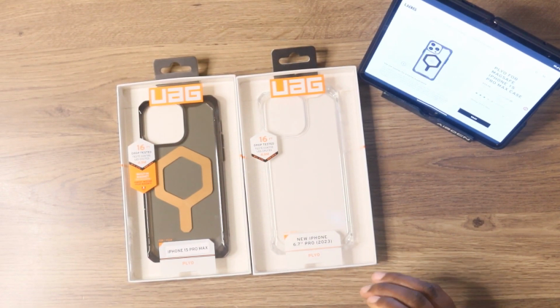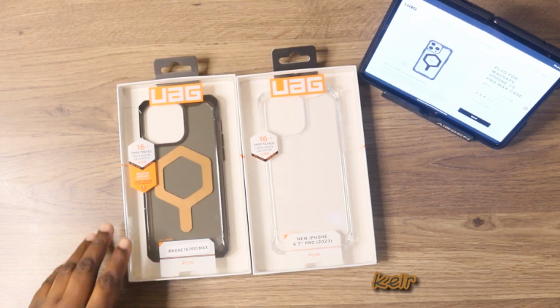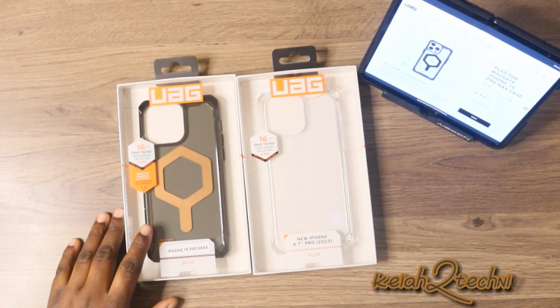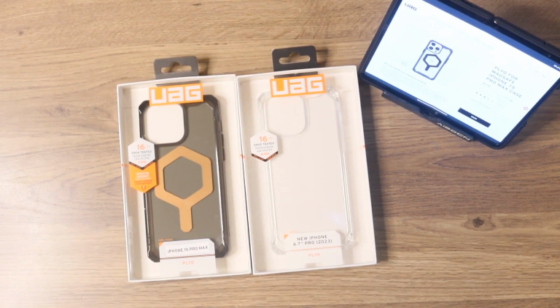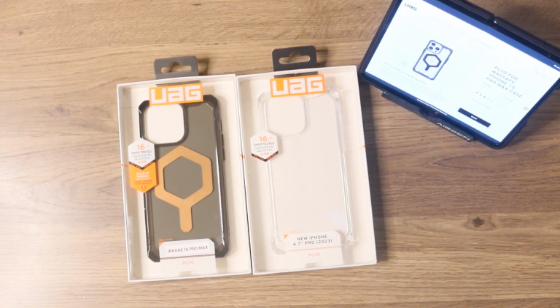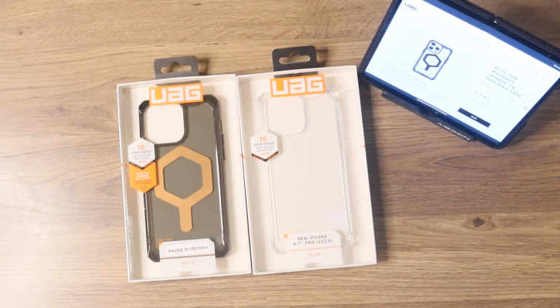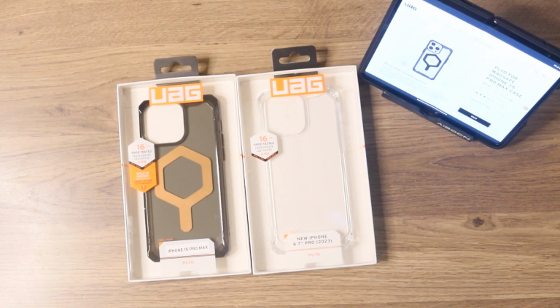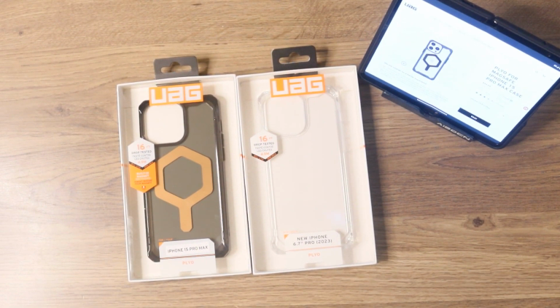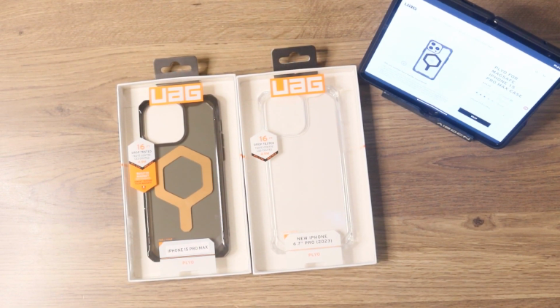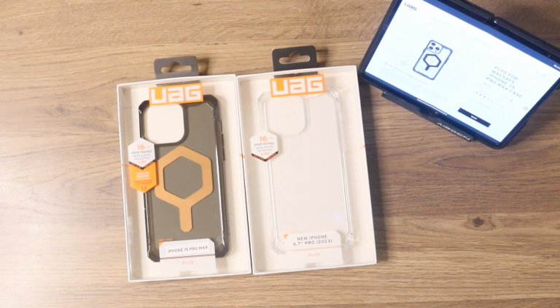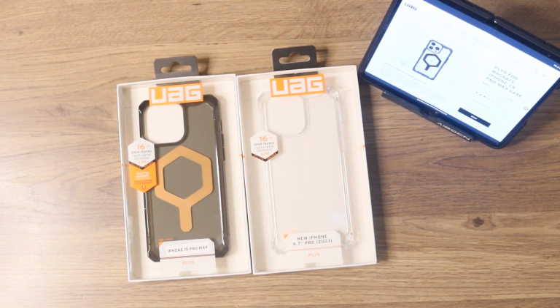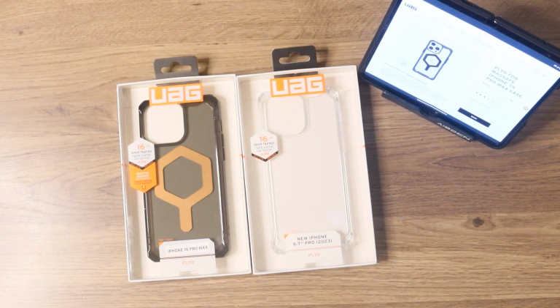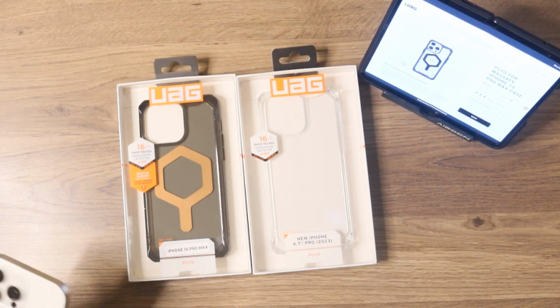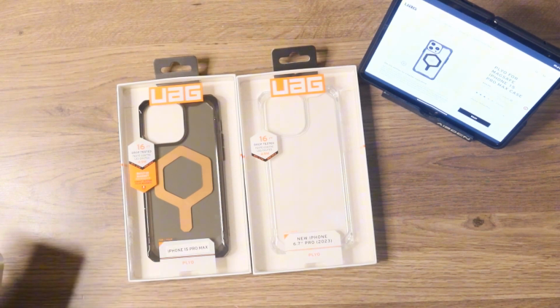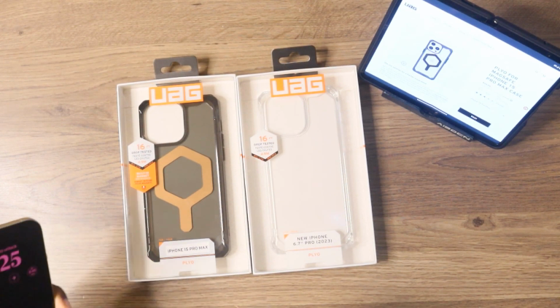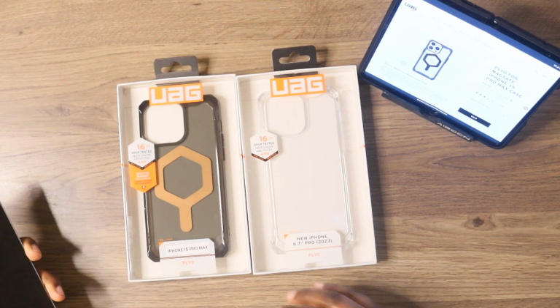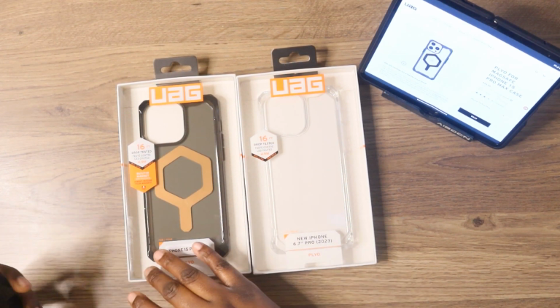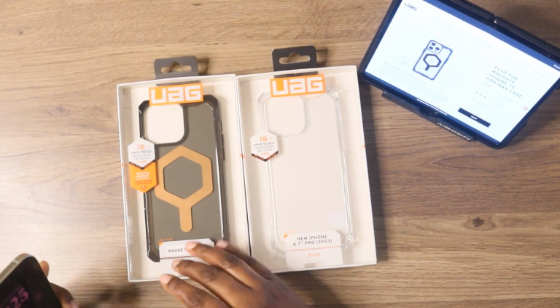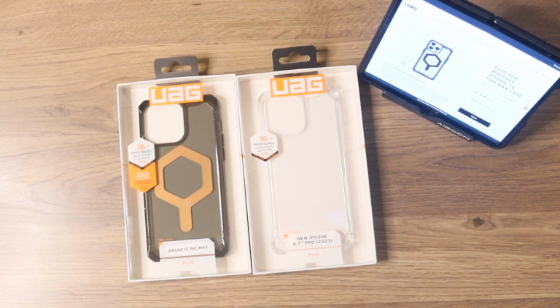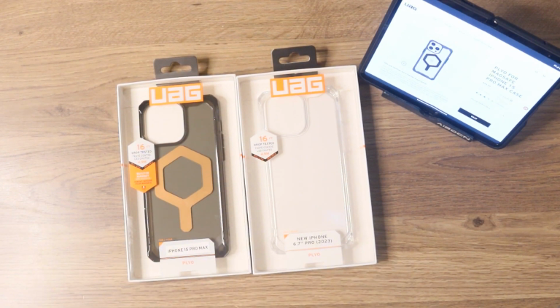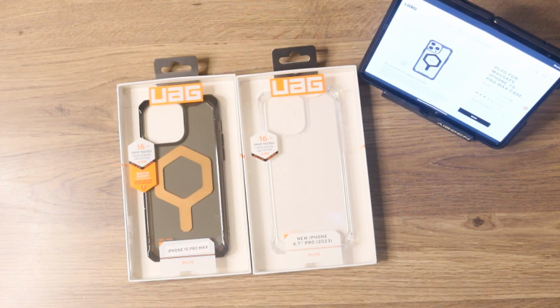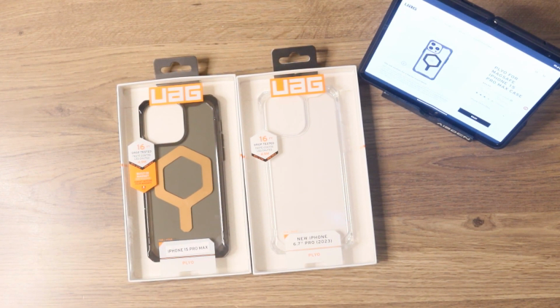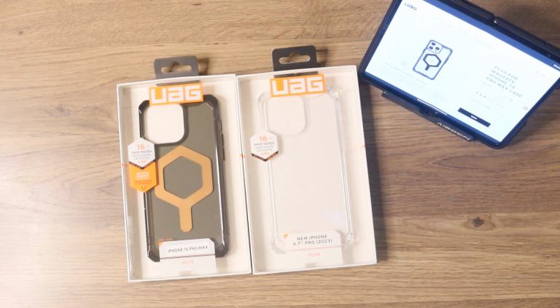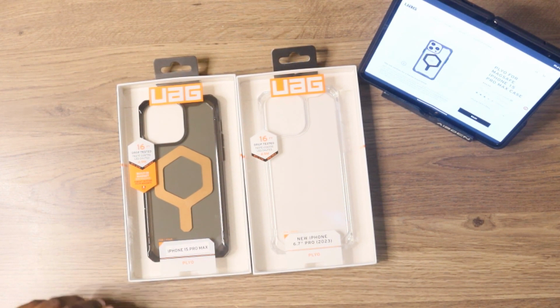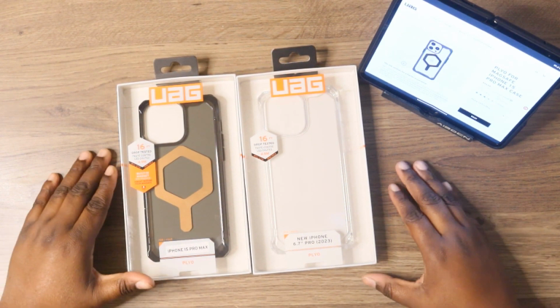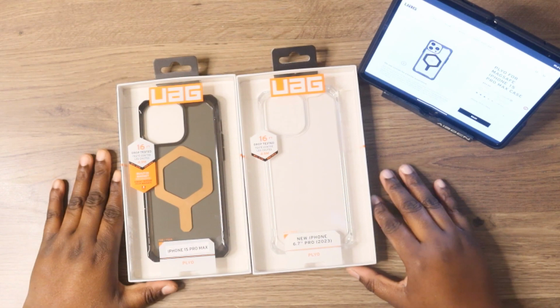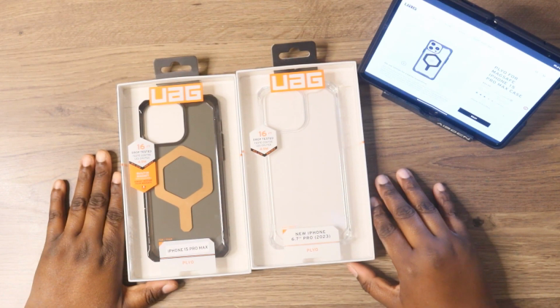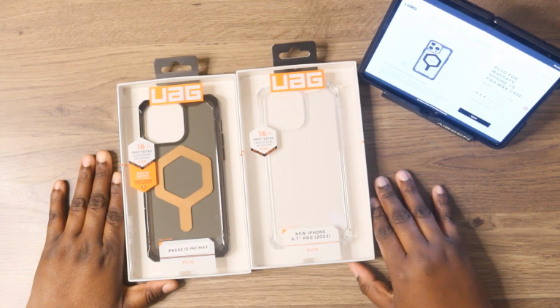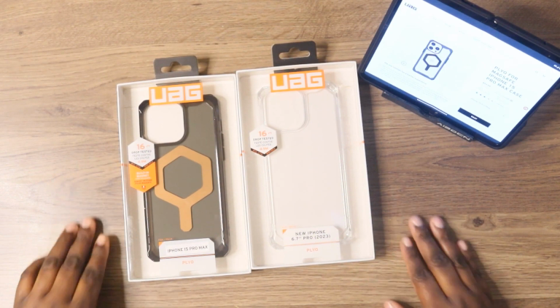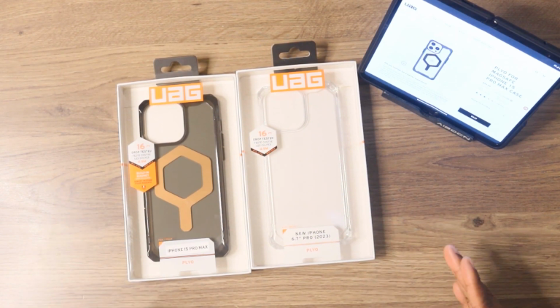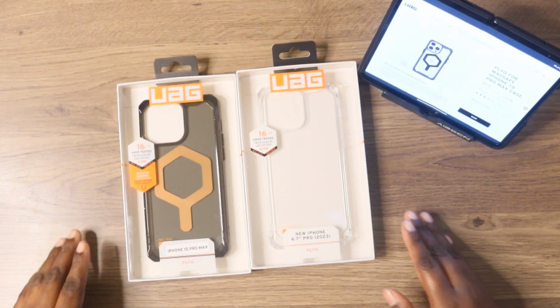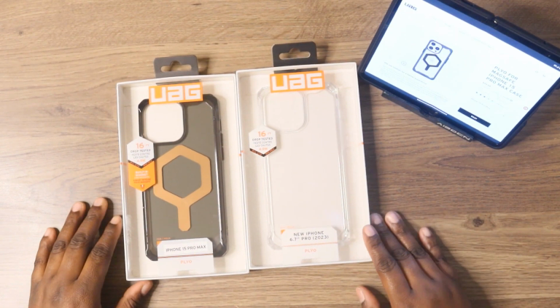Kia2Technical. I'm back again with another video and as you can see I have two cases from UAG. They were kind enough to send me out these for my iPhone 15 Pro Max.